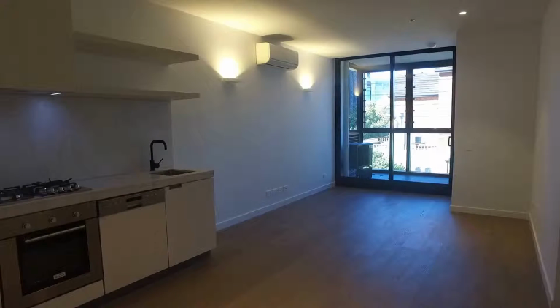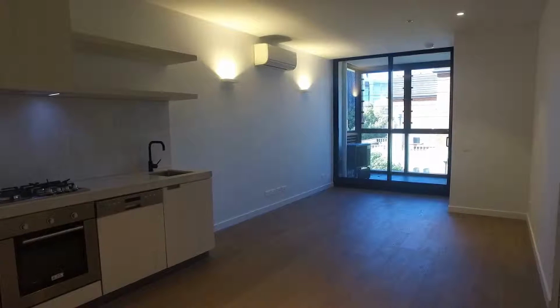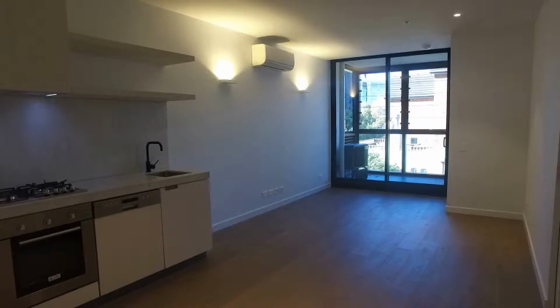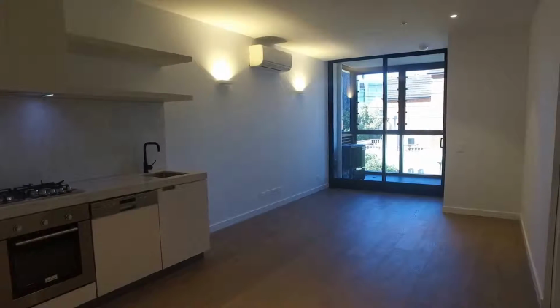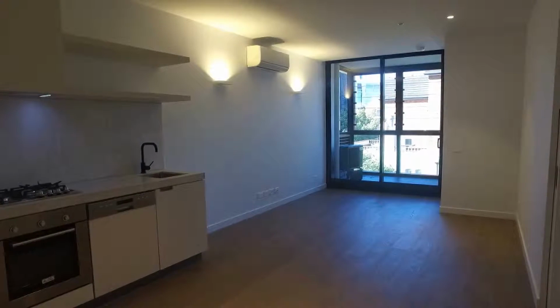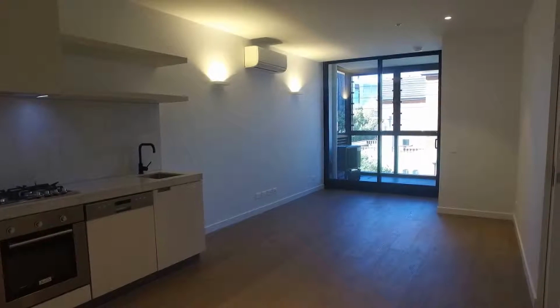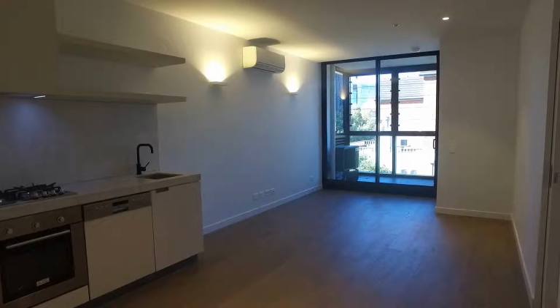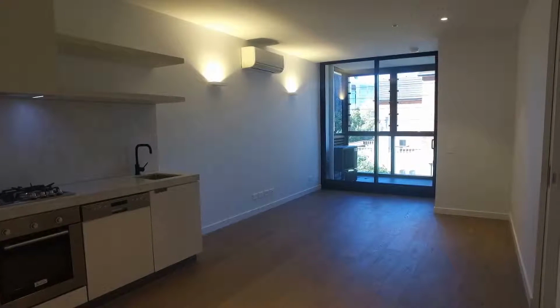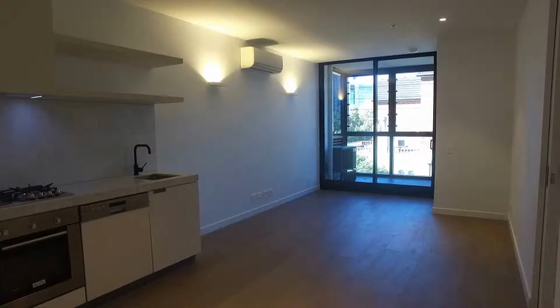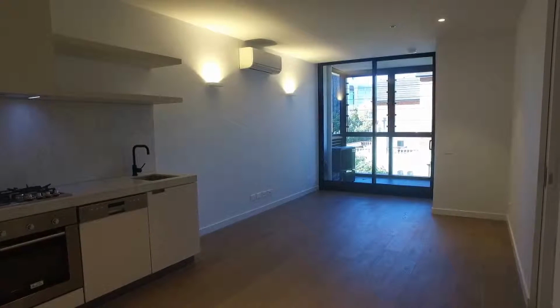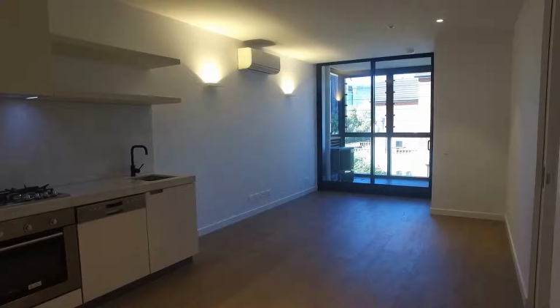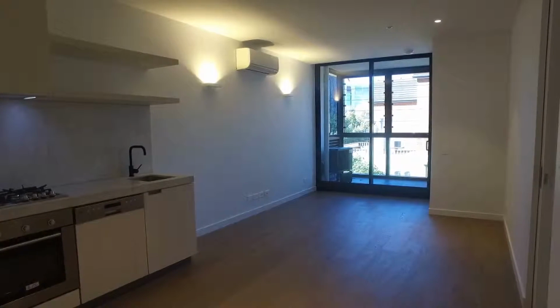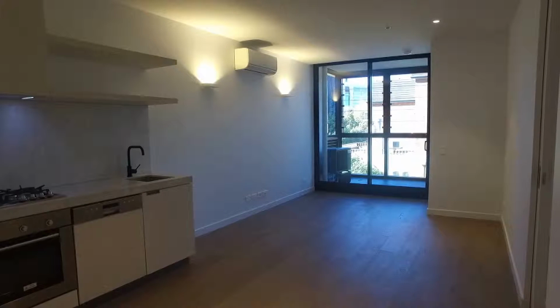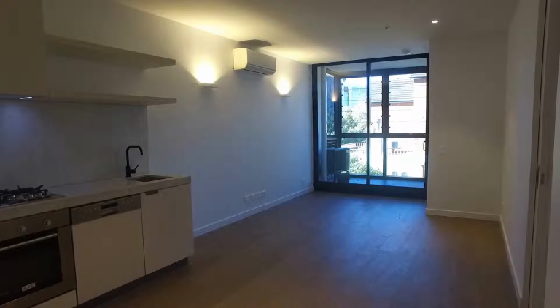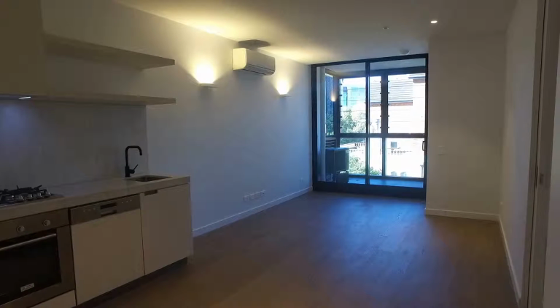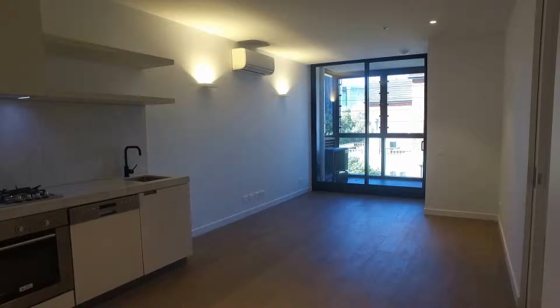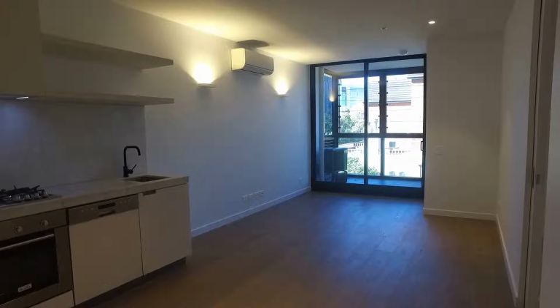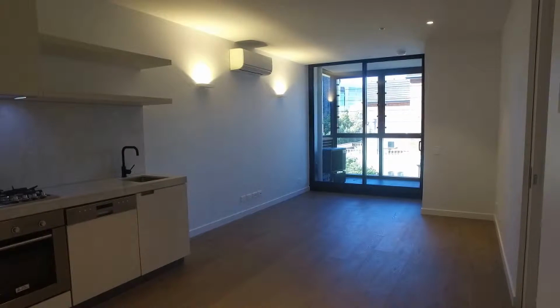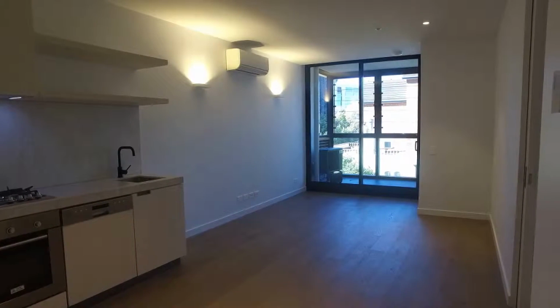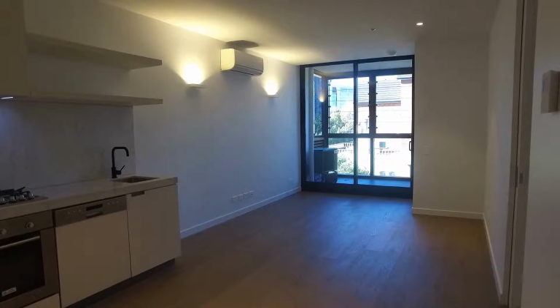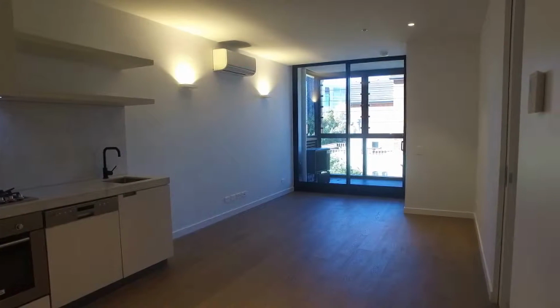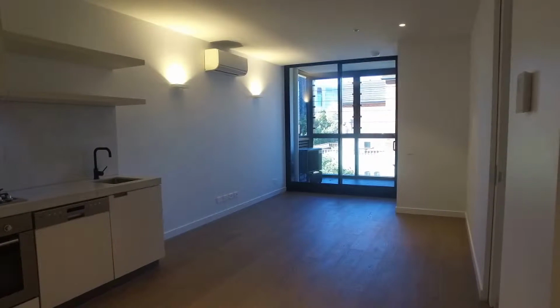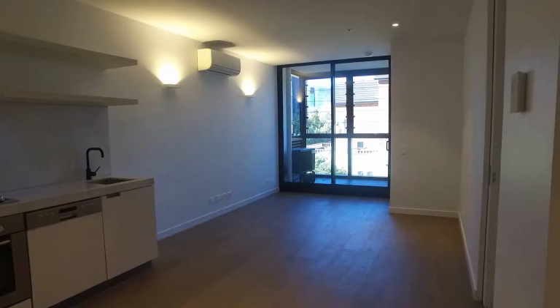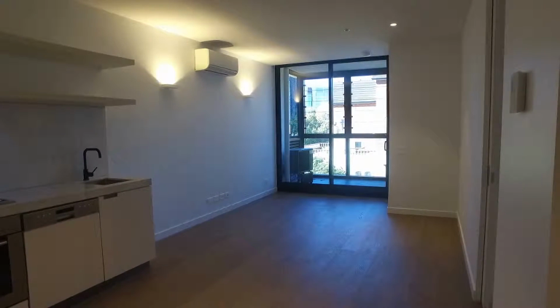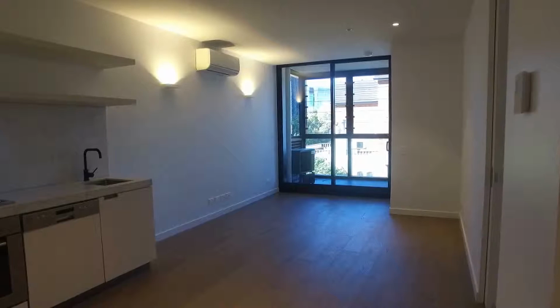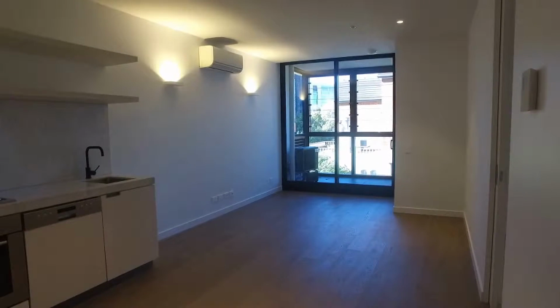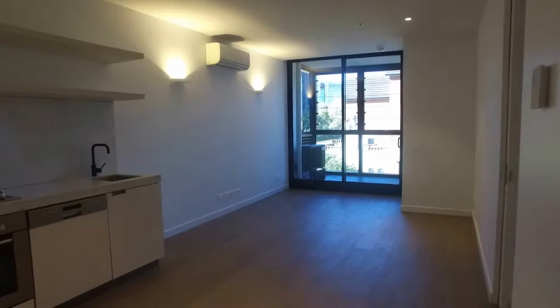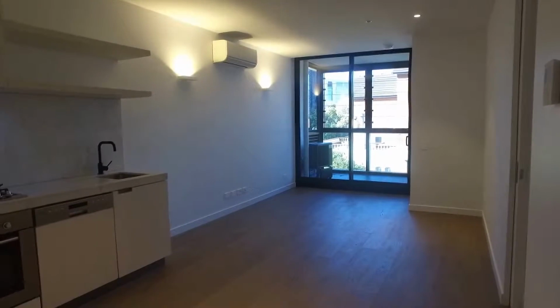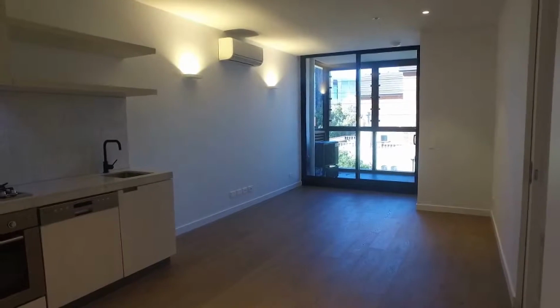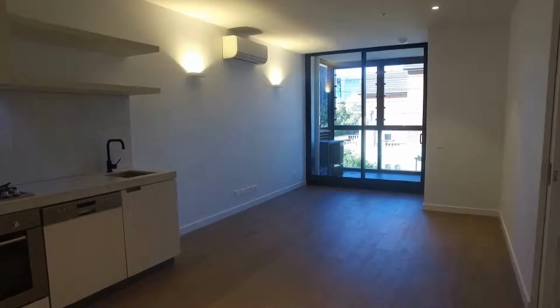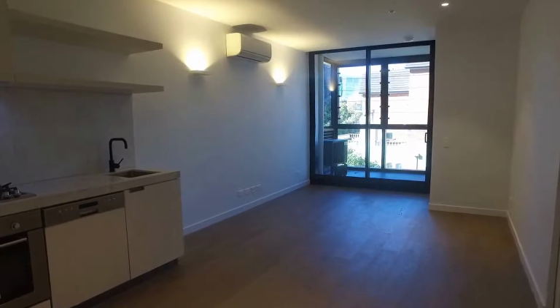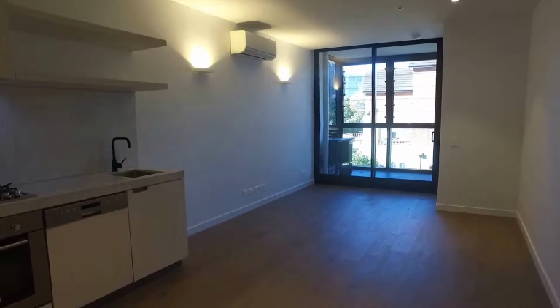Hi, it's Wendy from Melbourne Real Estate. Today we're conducting a marketing video at 23 Blackwood Street in North Melbourne. This two bedroom, one bathroom apartment located on level four. We'll just take you through to this apartment.